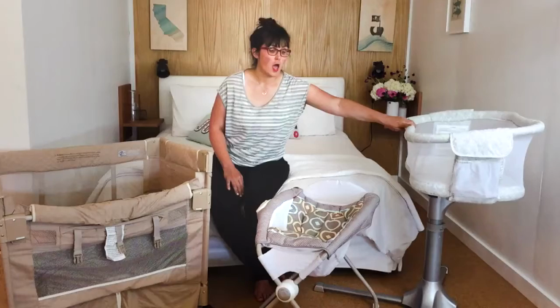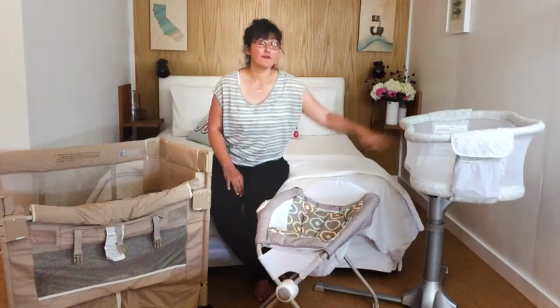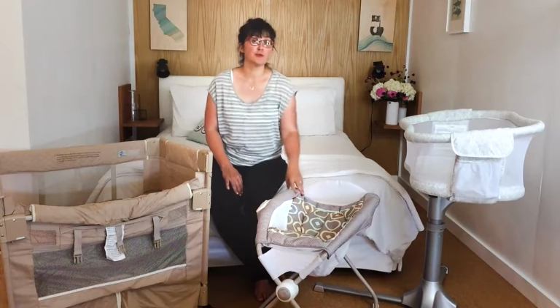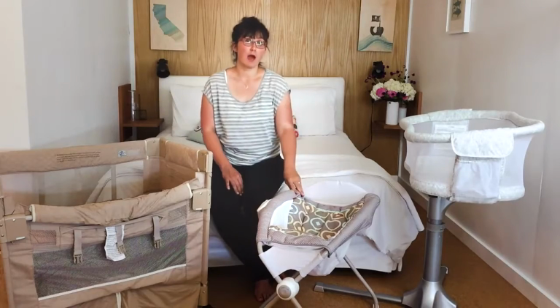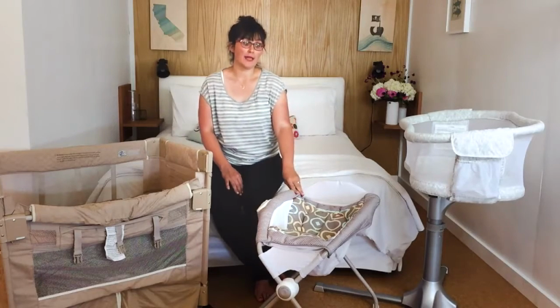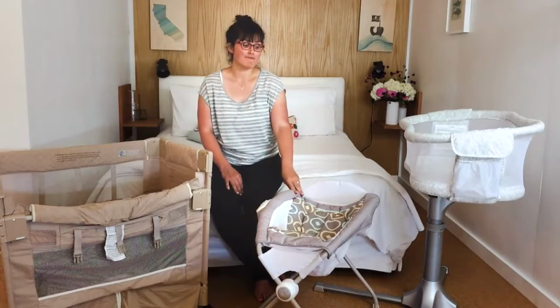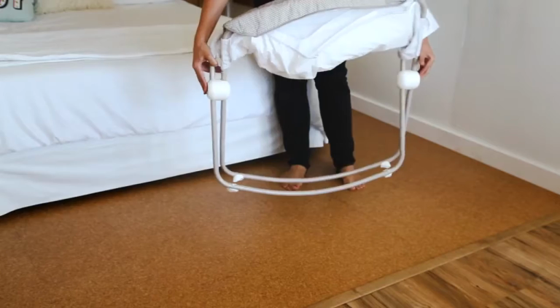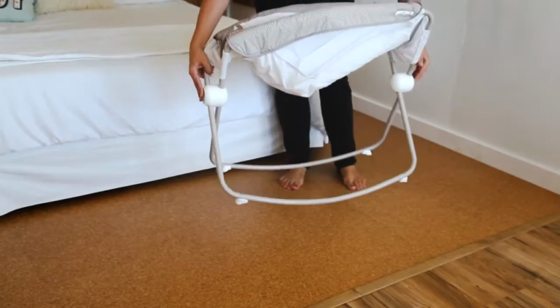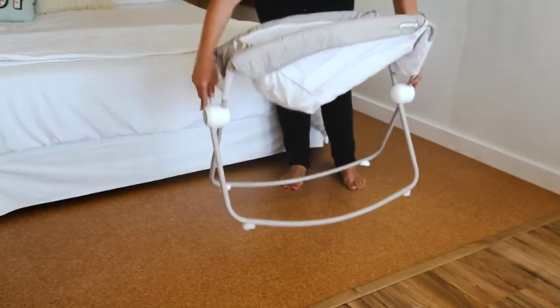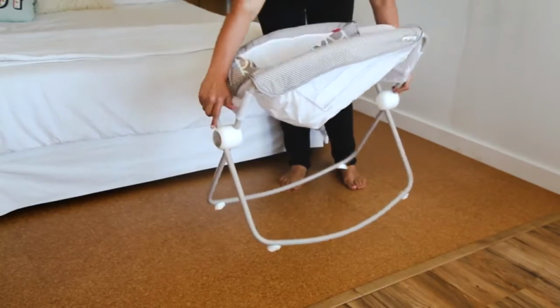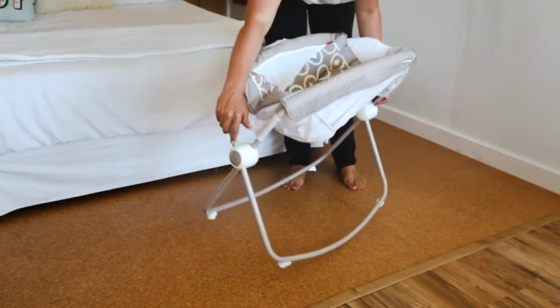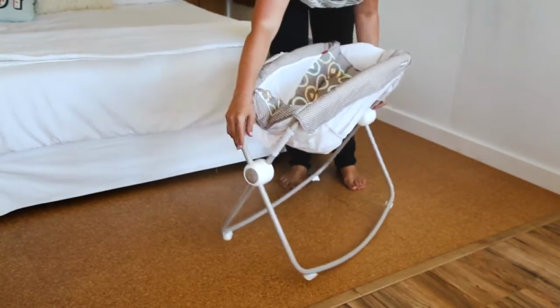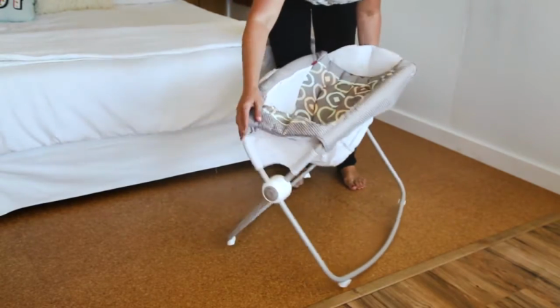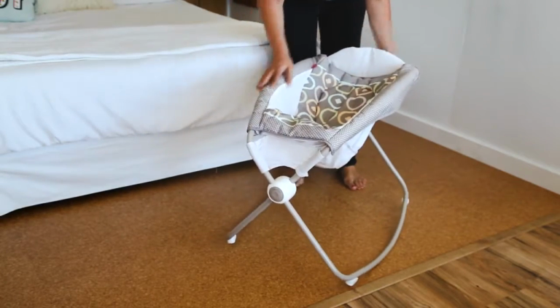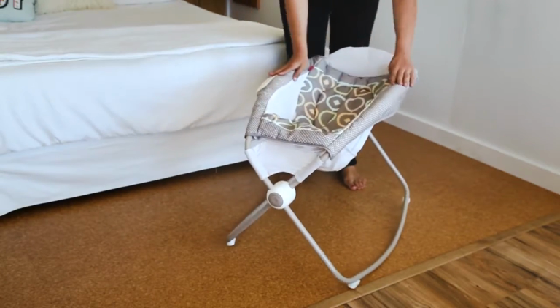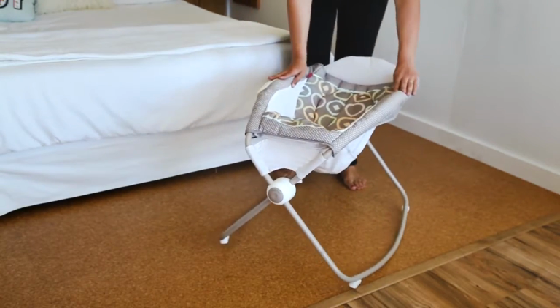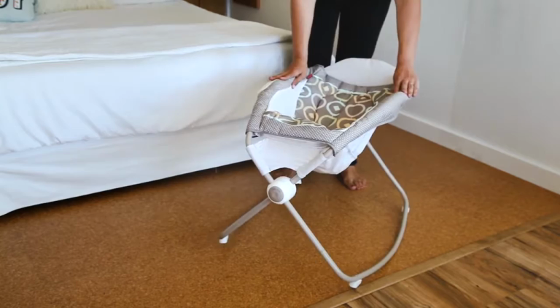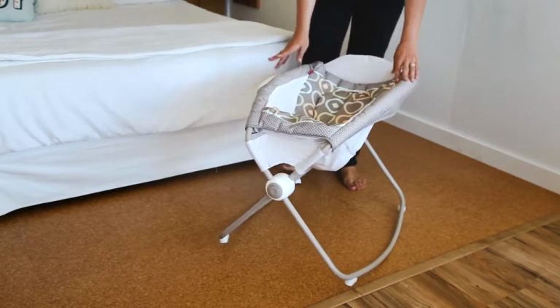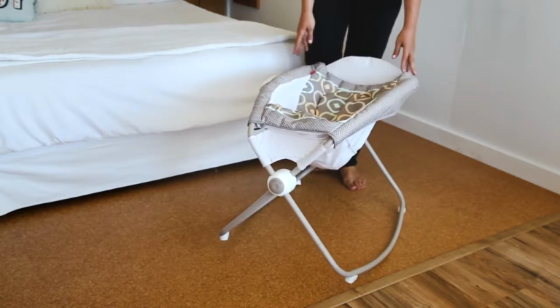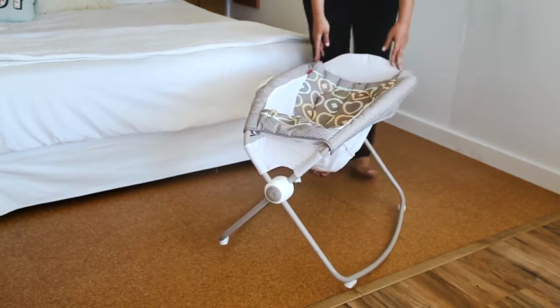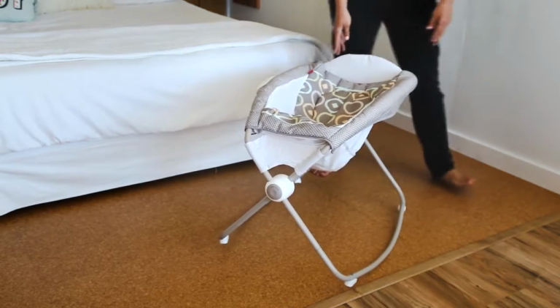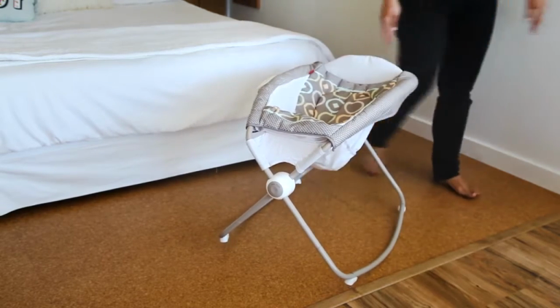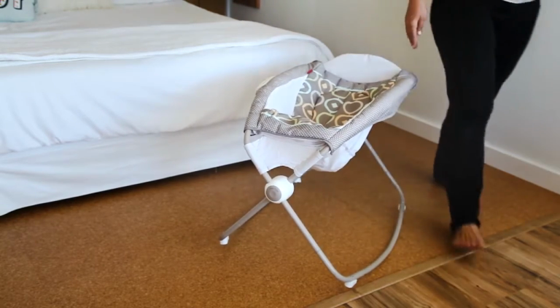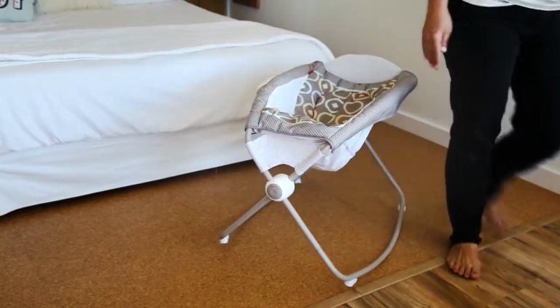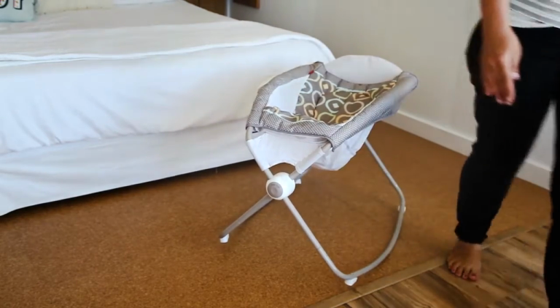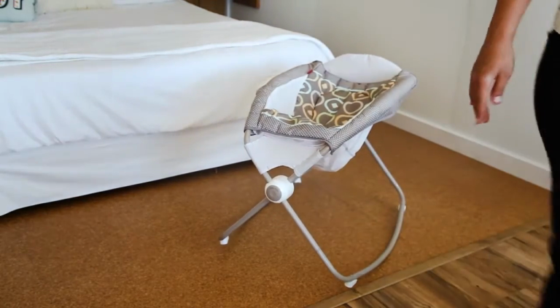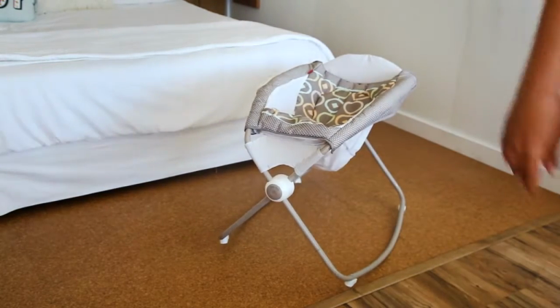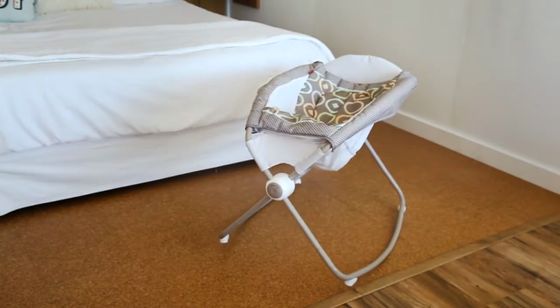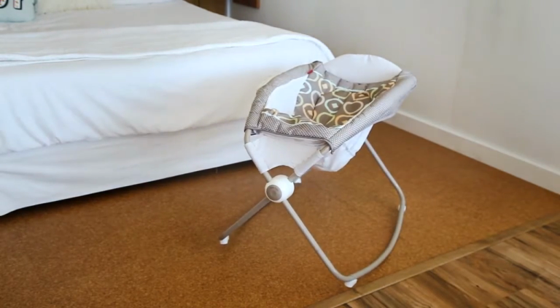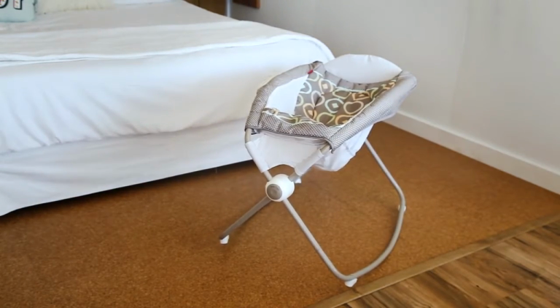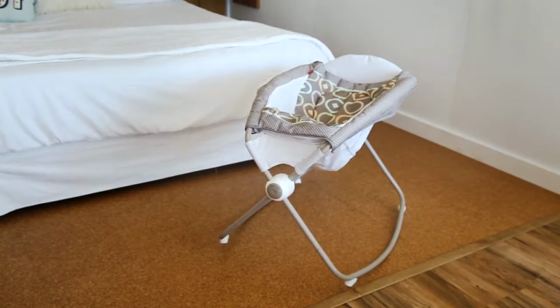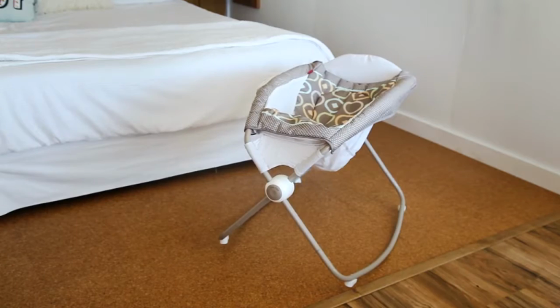The Fisher-Price Rock and Play, which rocks and plays music, as the name would lead you to believe. It can also be battery operated, so it'll rock even when you're not manually rocking it.